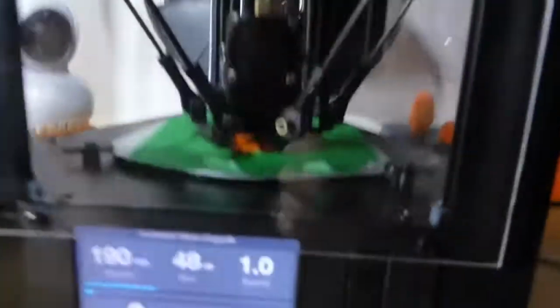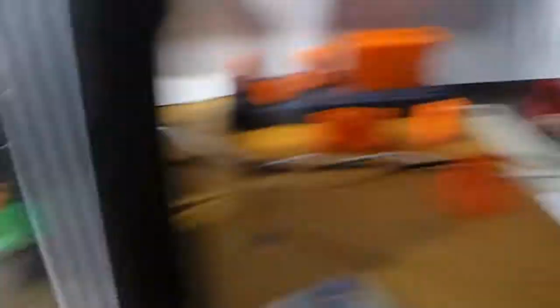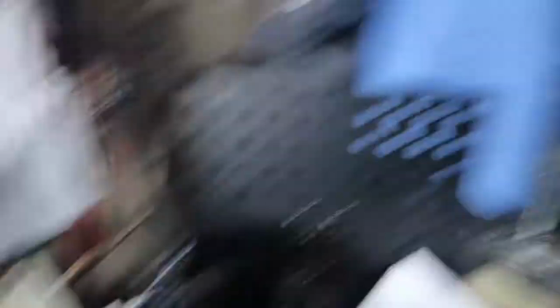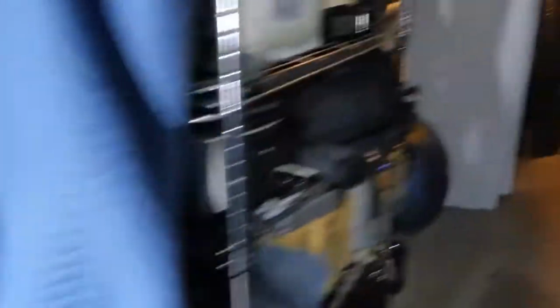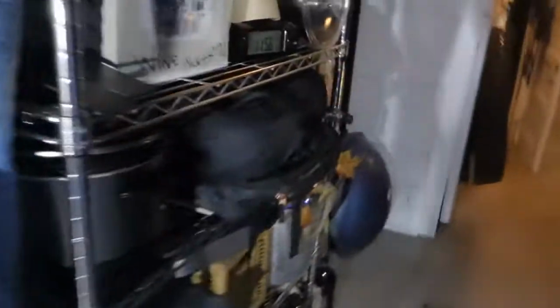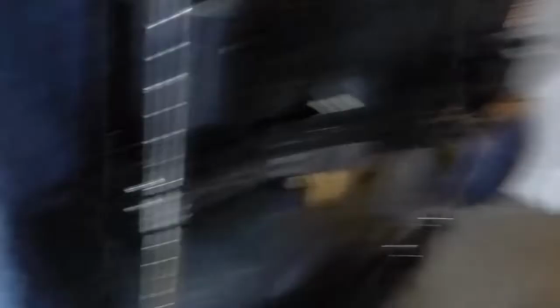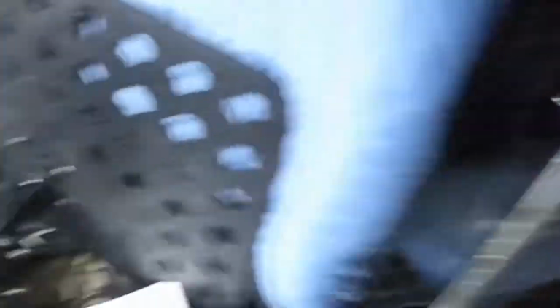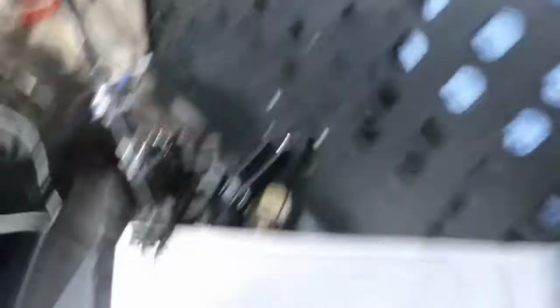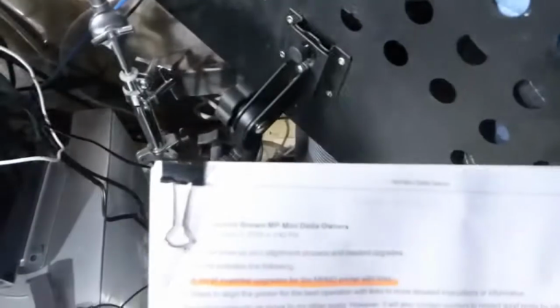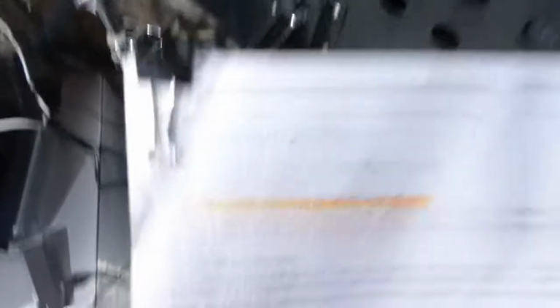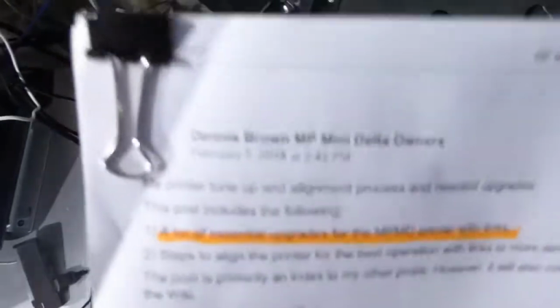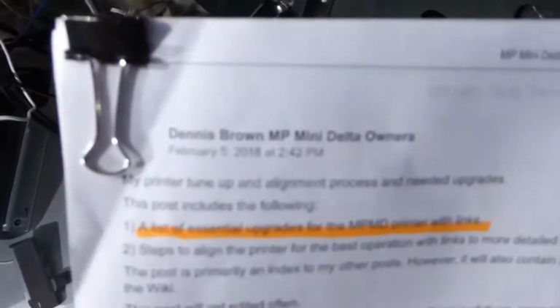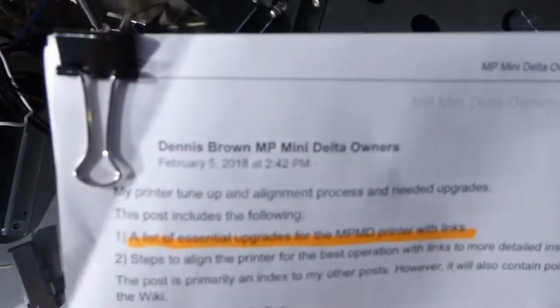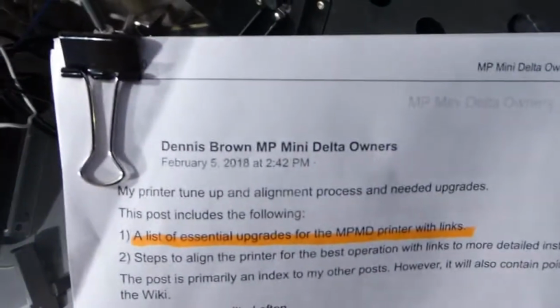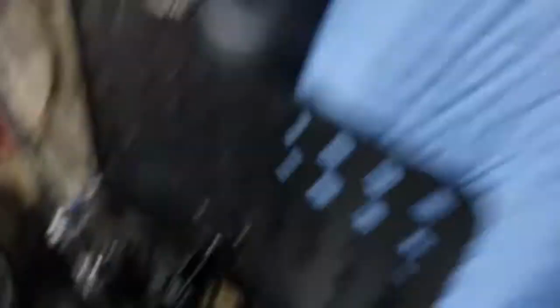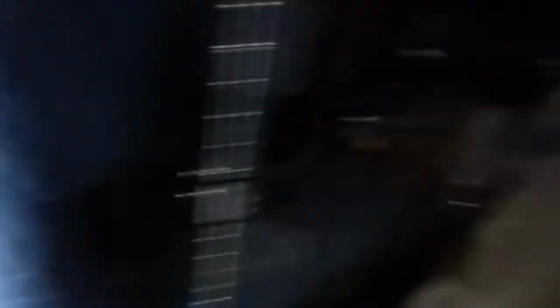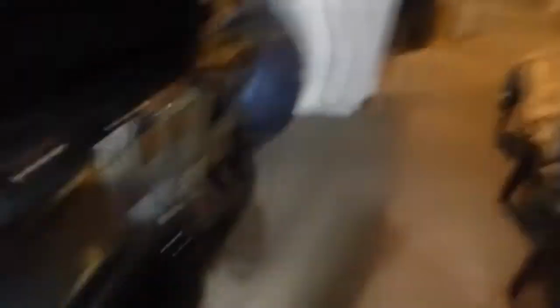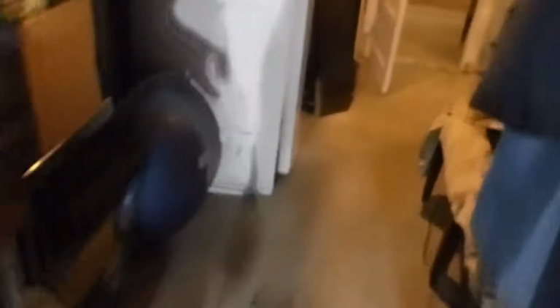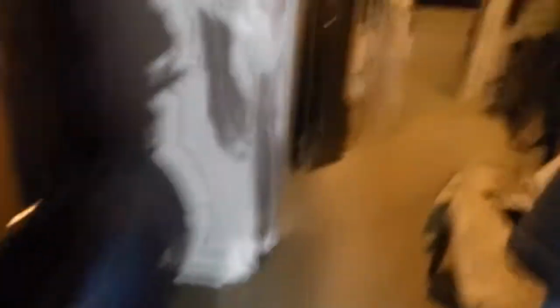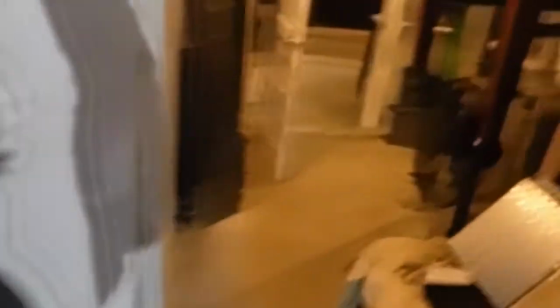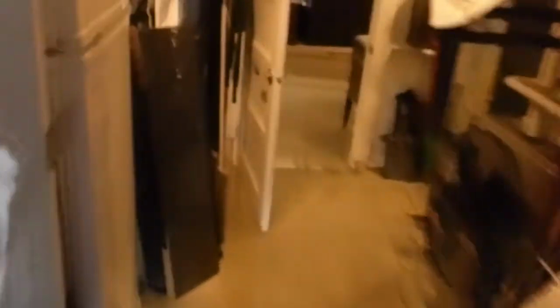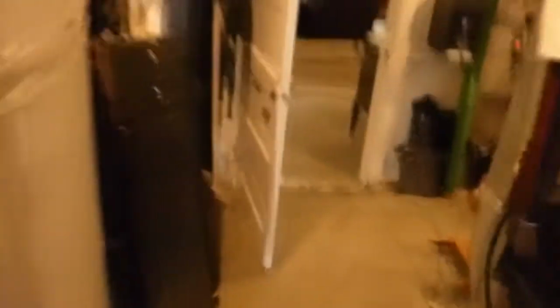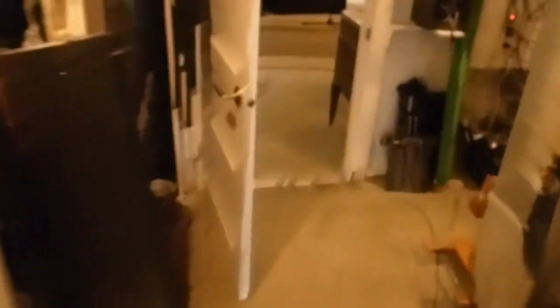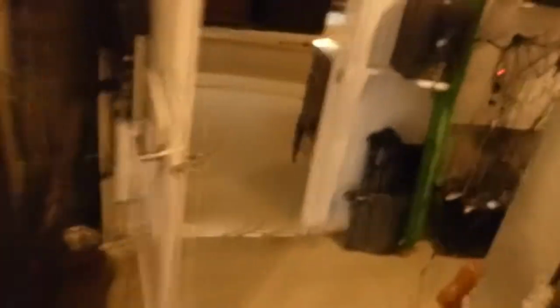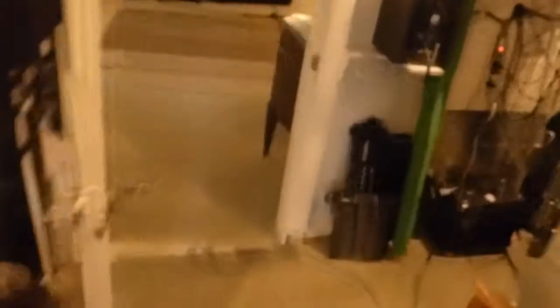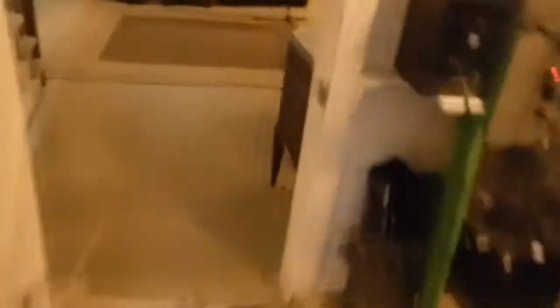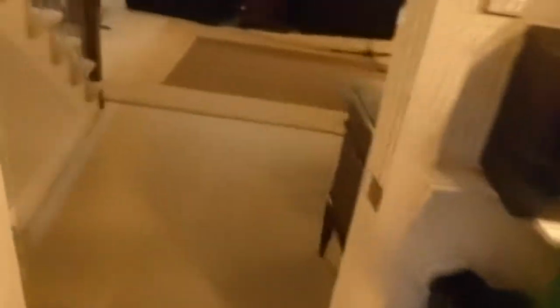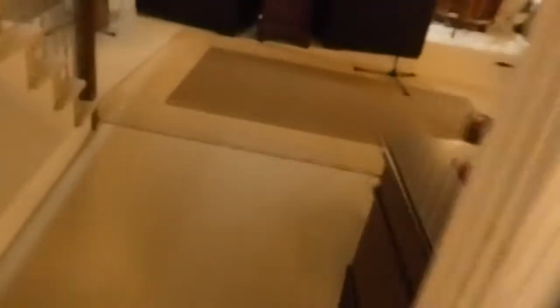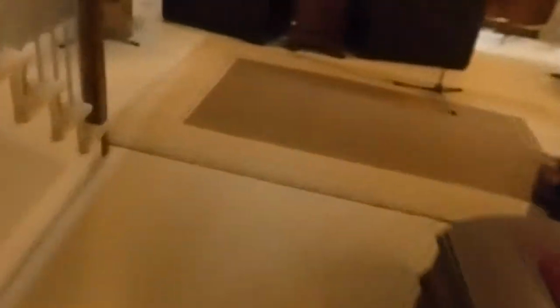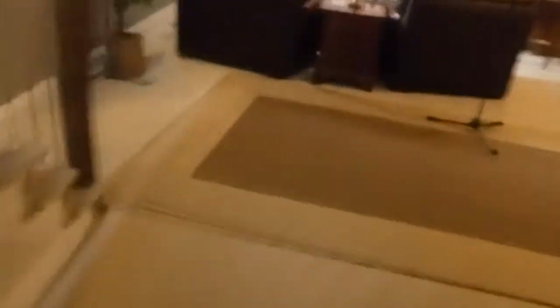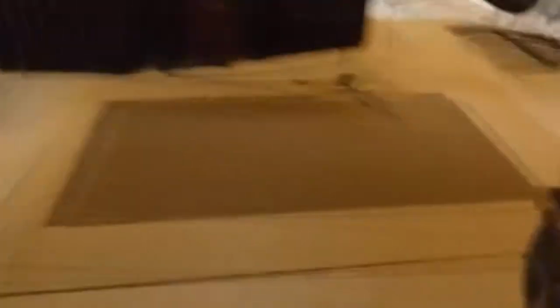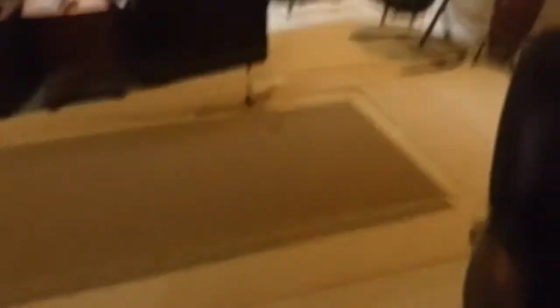This is still printing. Let's go look at some other stuff. Dennis Brown — amazing work. You're going to need that guide. You're a hobbyist; you've got to get your hands in there and do some stuff.